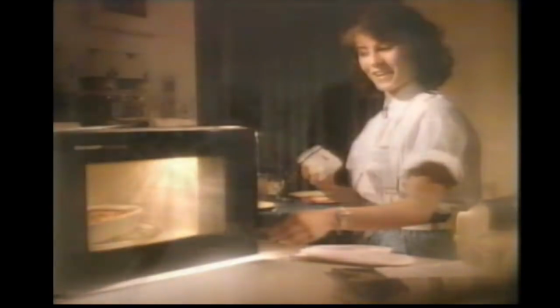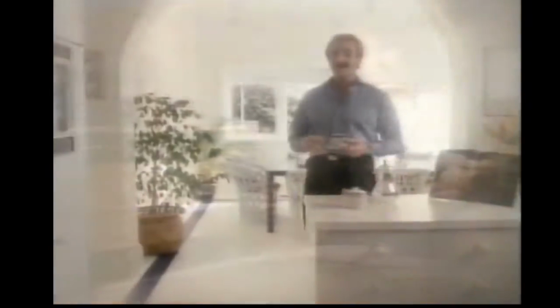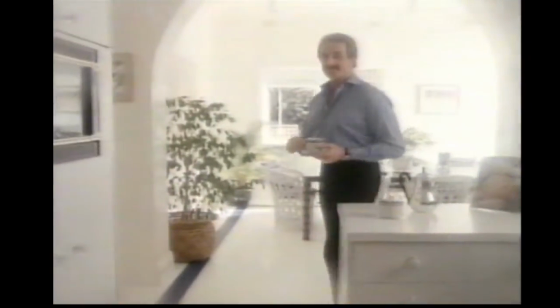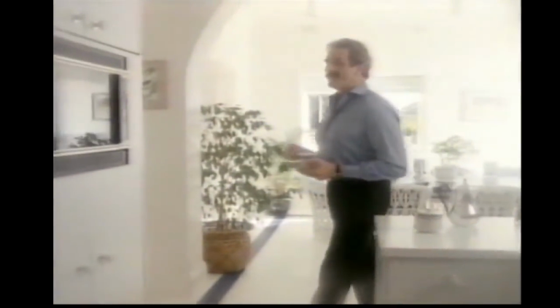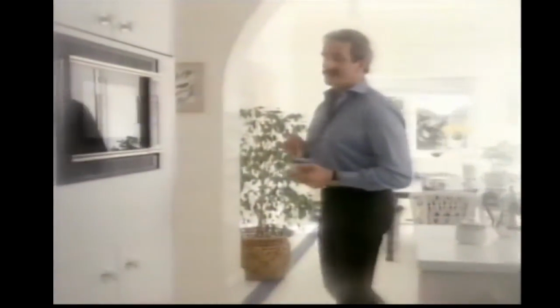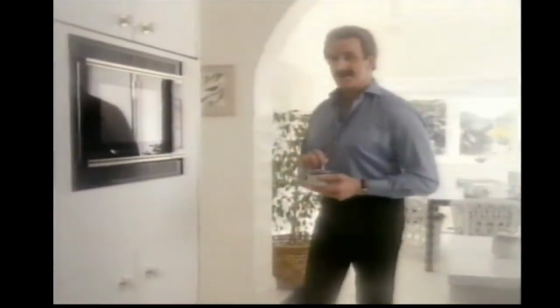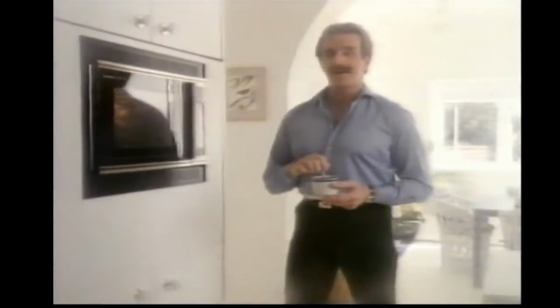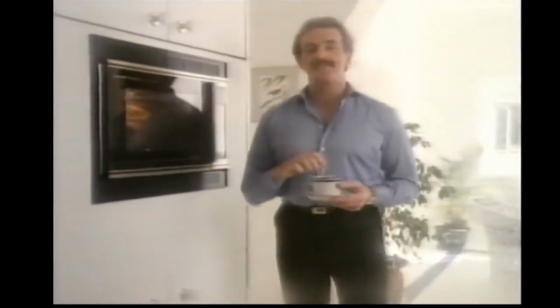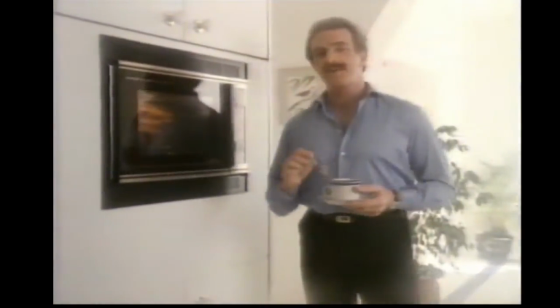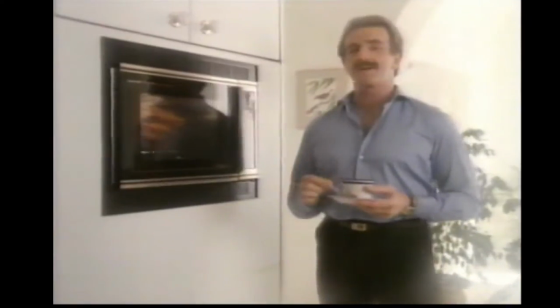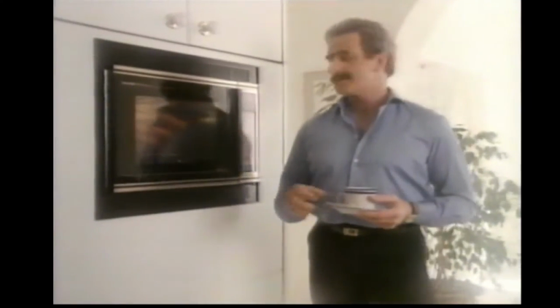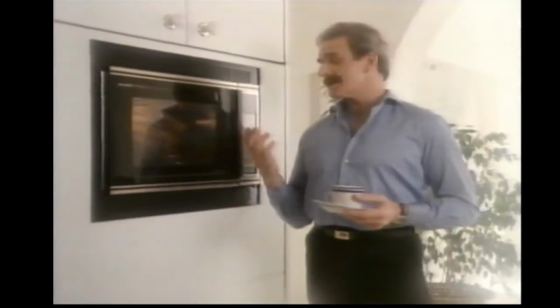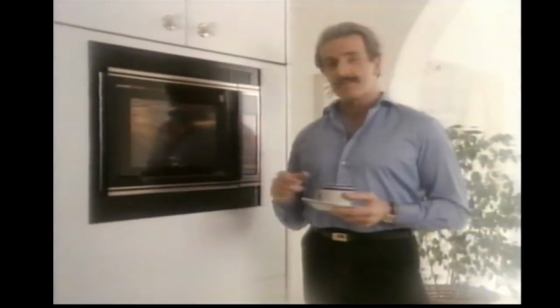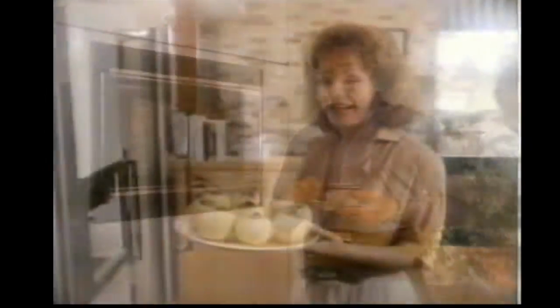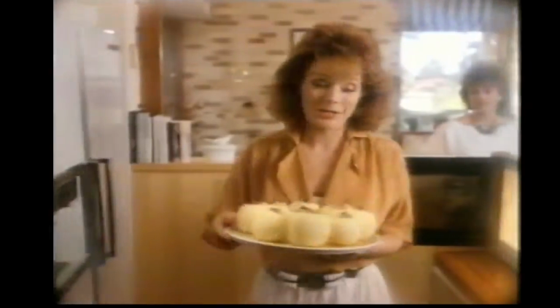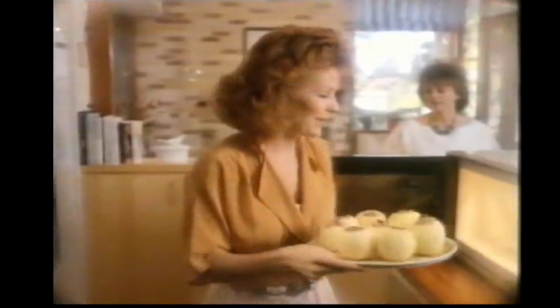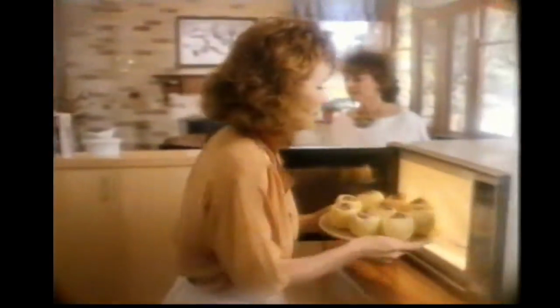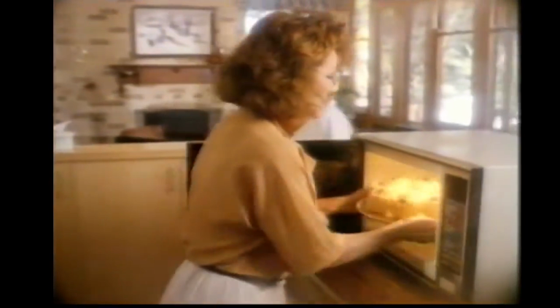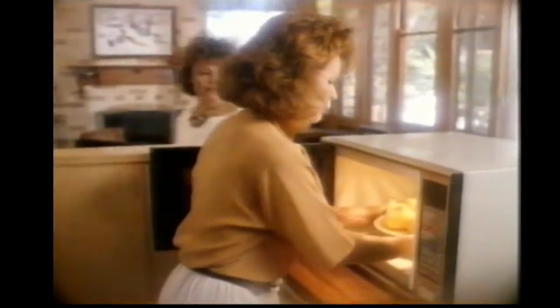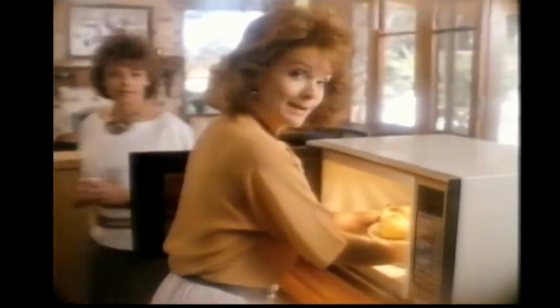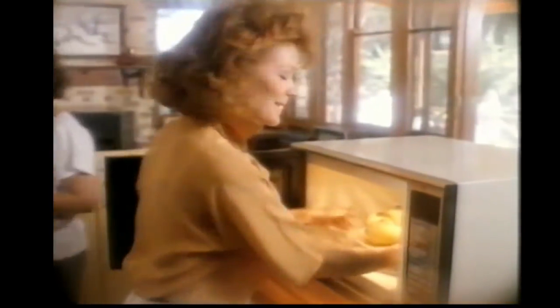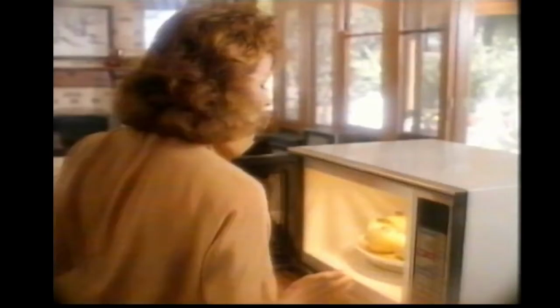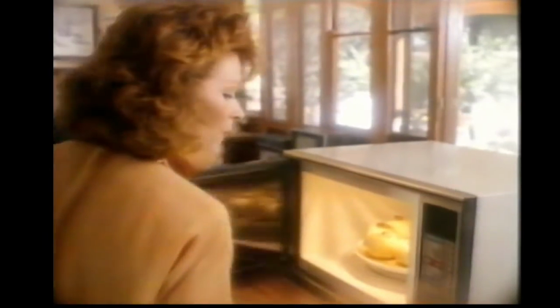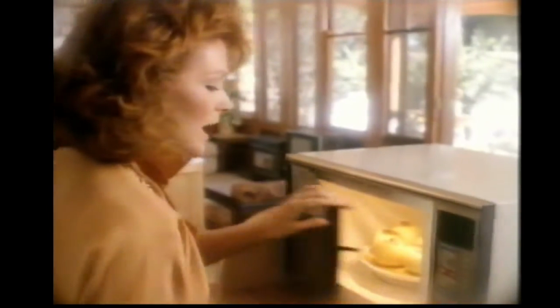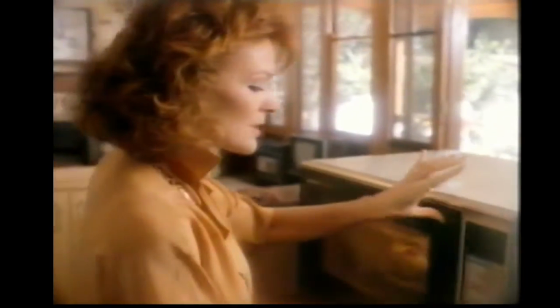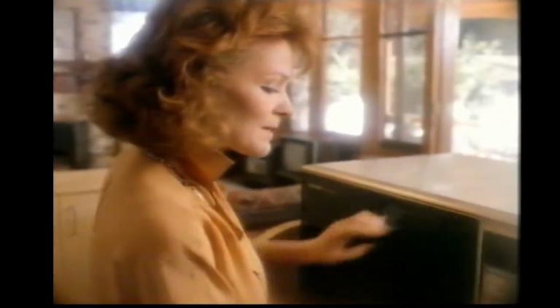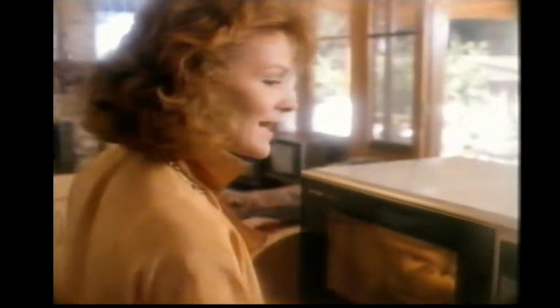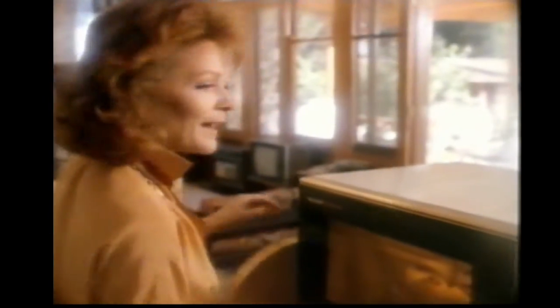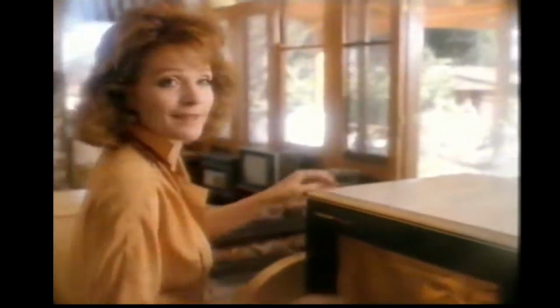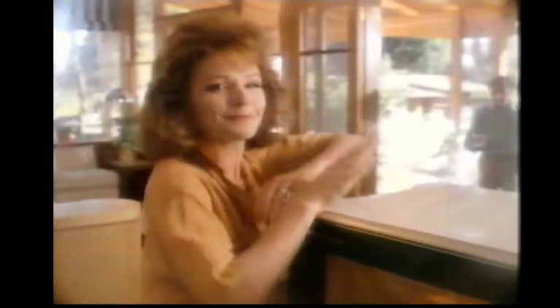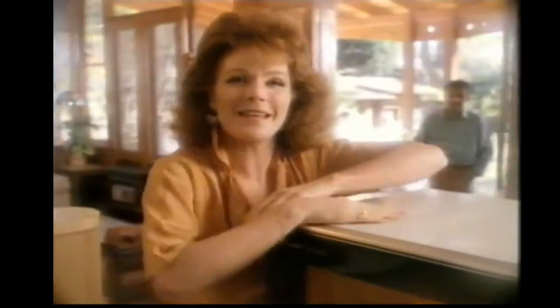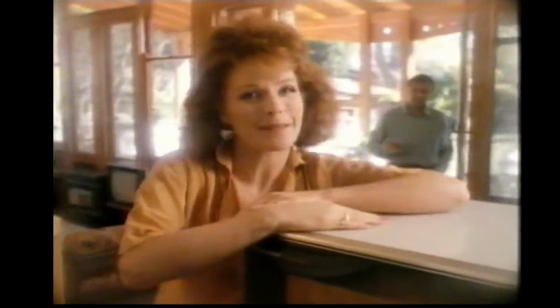It wouldn't be without it. In fact, Sharp's the only oven we use, so it made sense to have it built in. With Sharp you get free cooking lessons, free recipes. It's no wonder Sharp is Australia's best-selling microwave. They're simply the best.